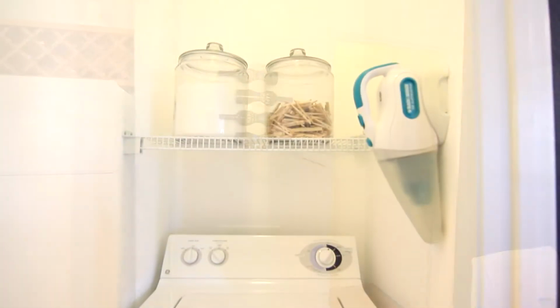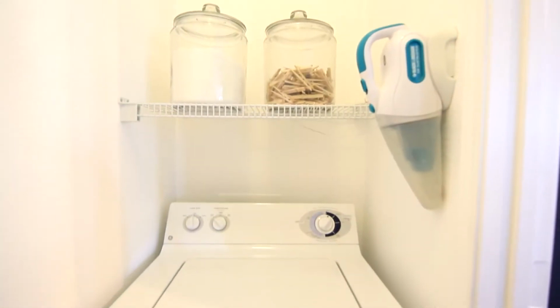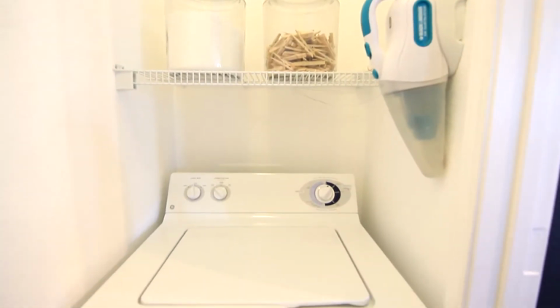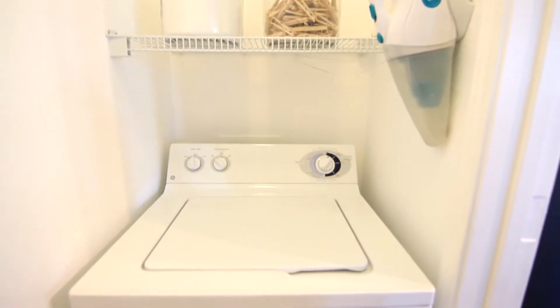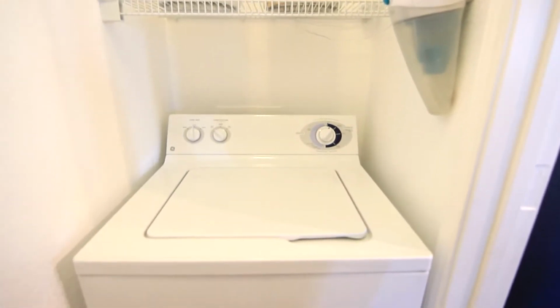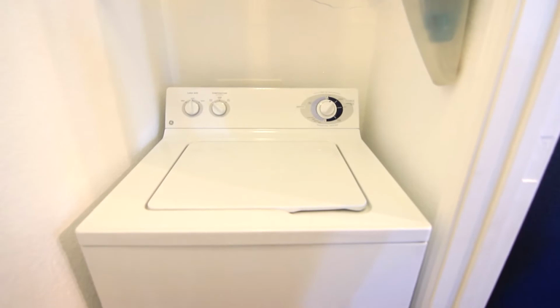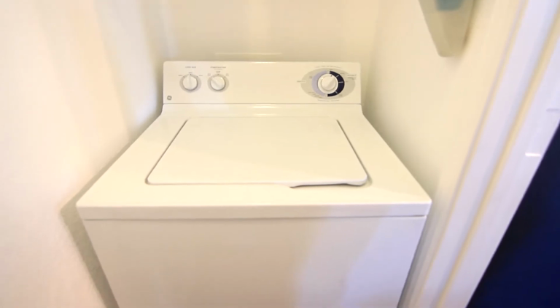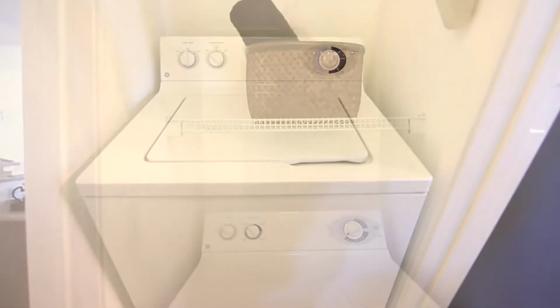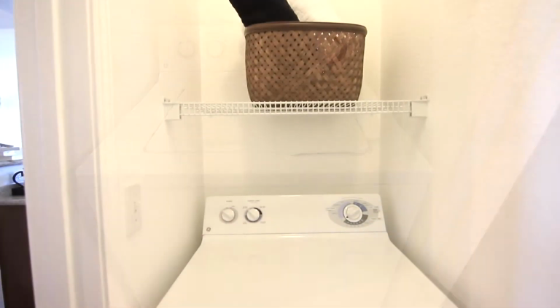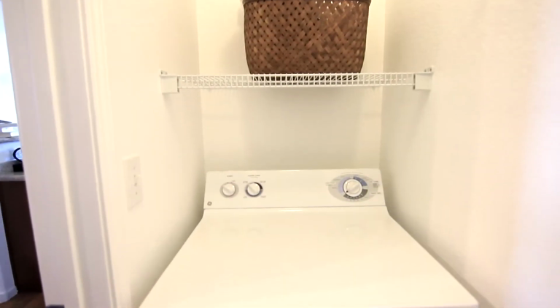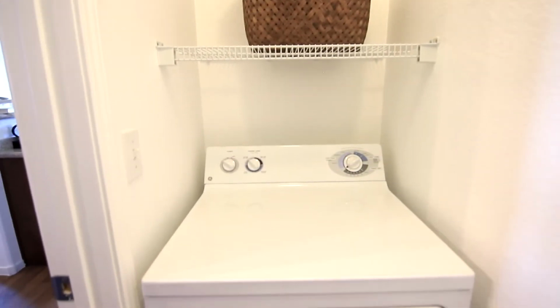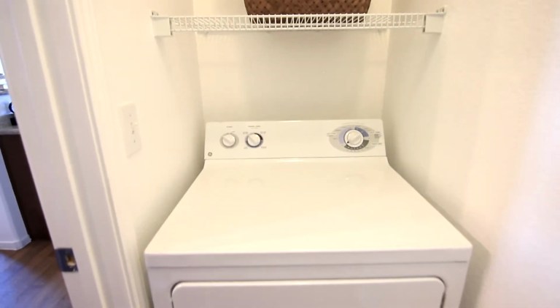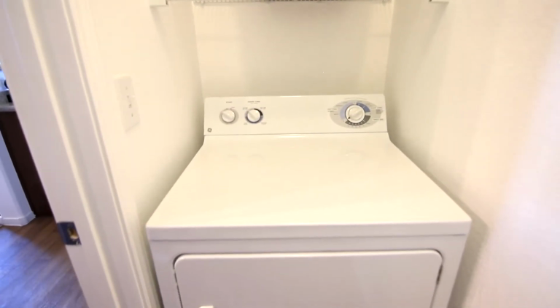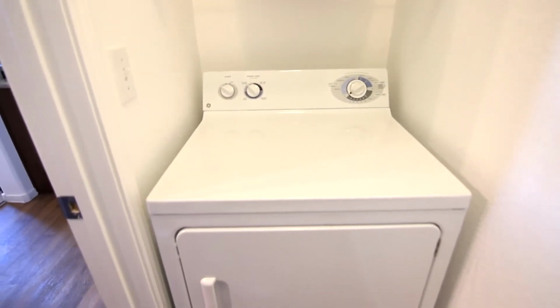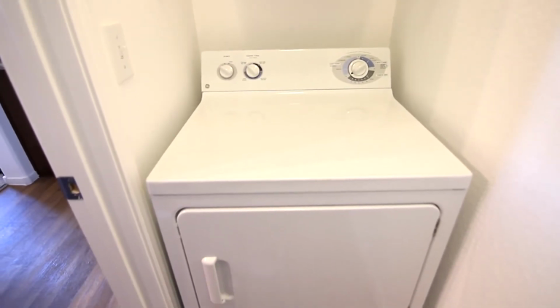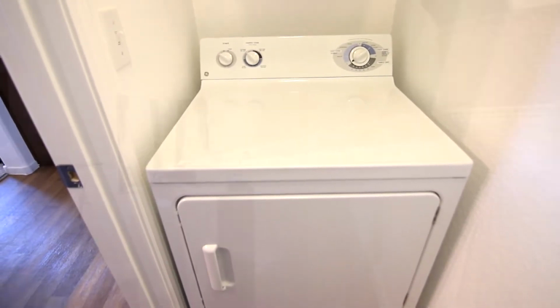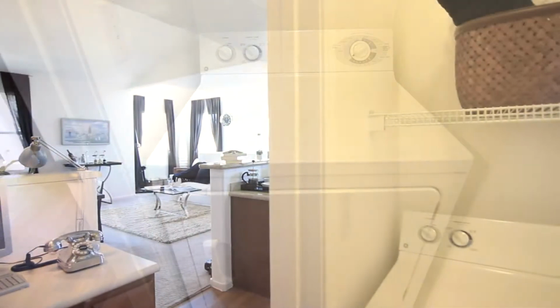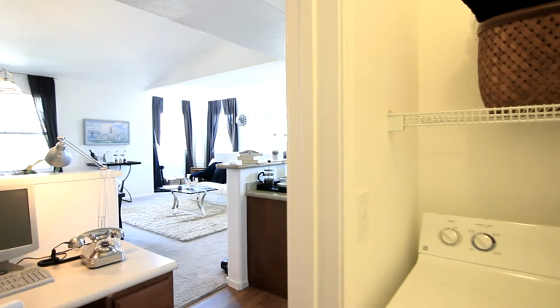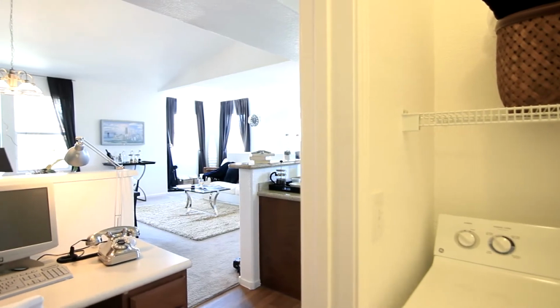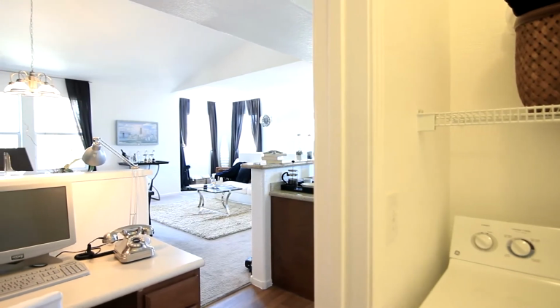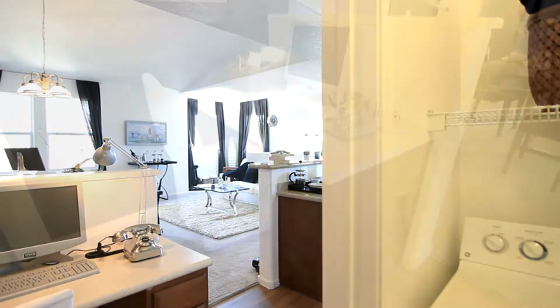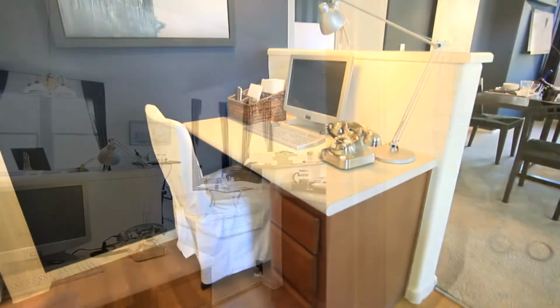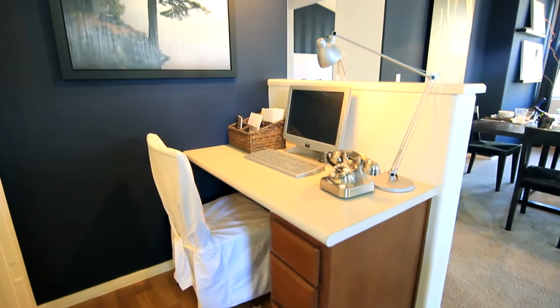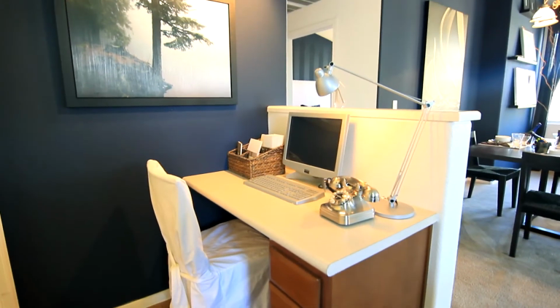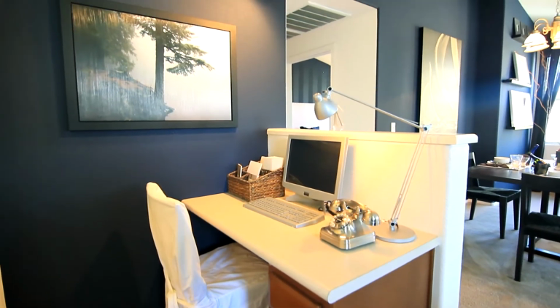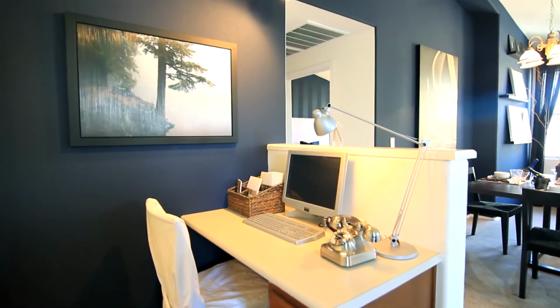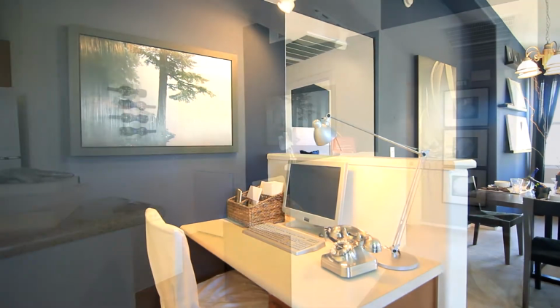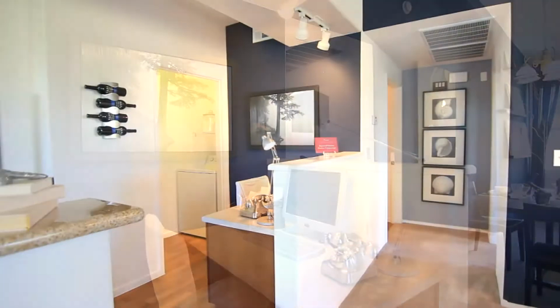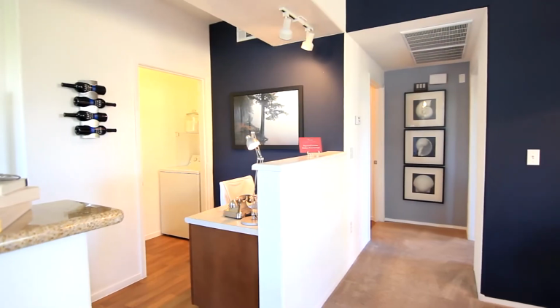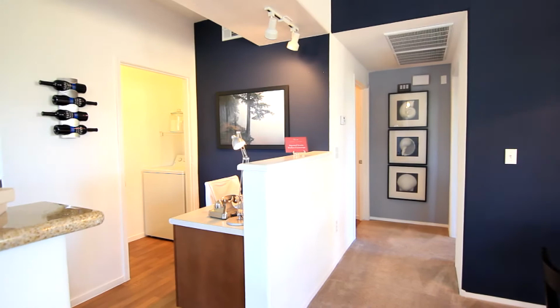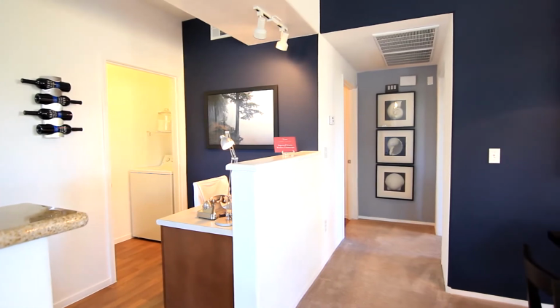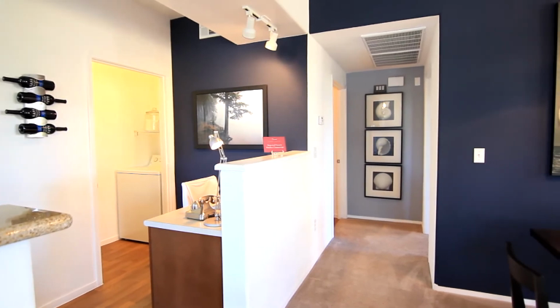The in-unit laundry comes complete with built-in shelving to store your laundry supplies. A computer niche is centrally located for easy access to plan and manage all your business needs.